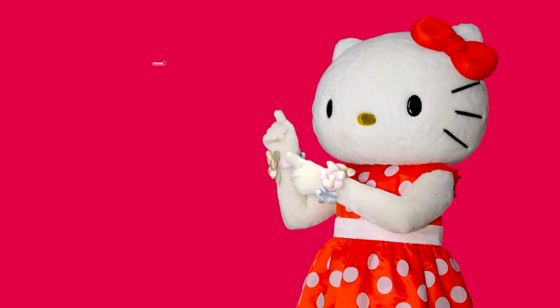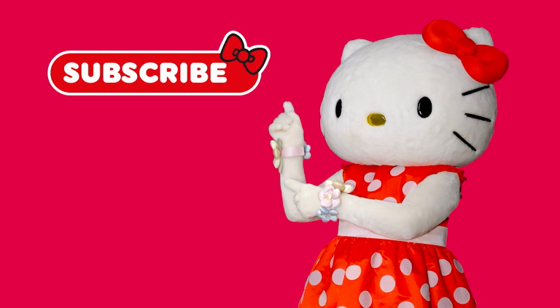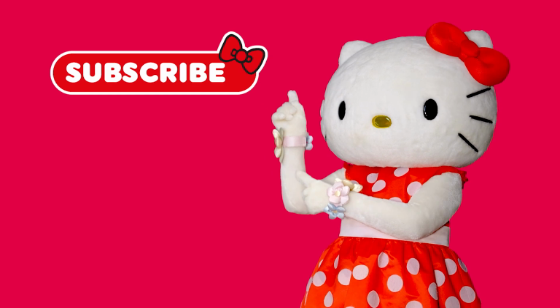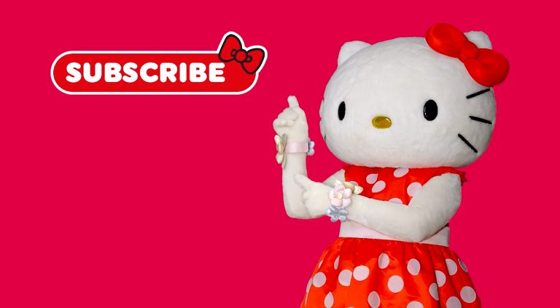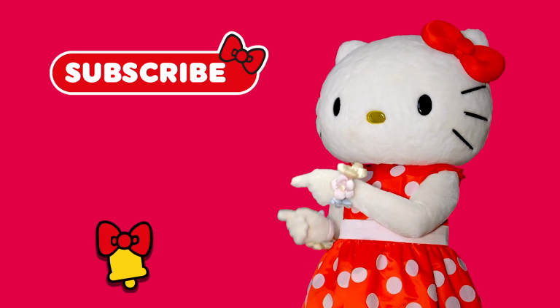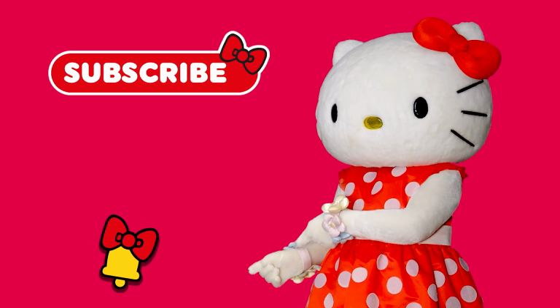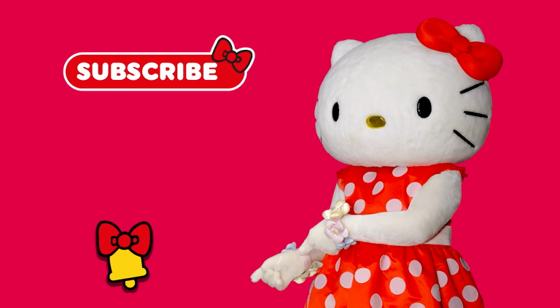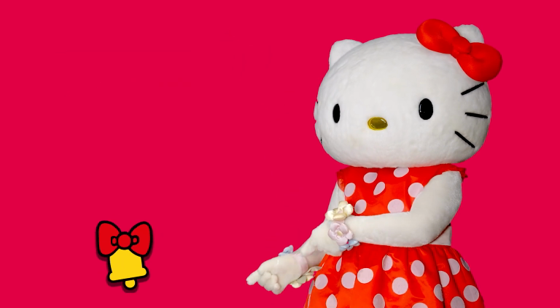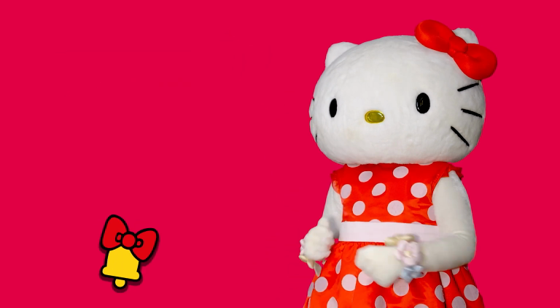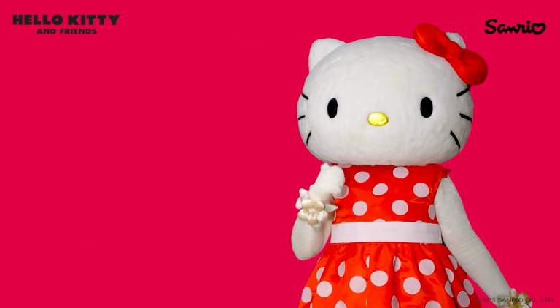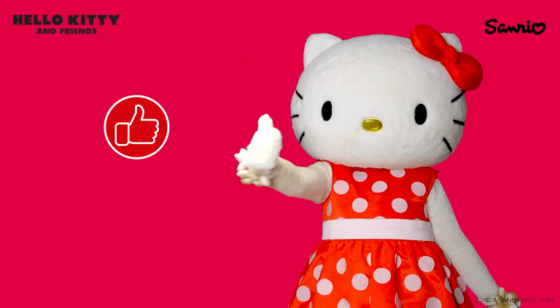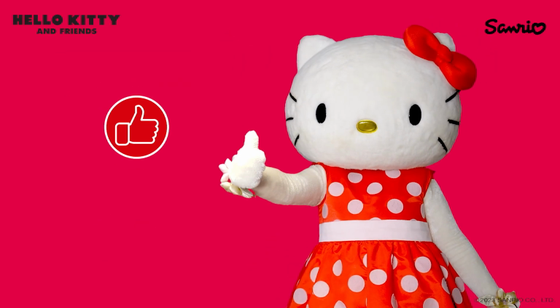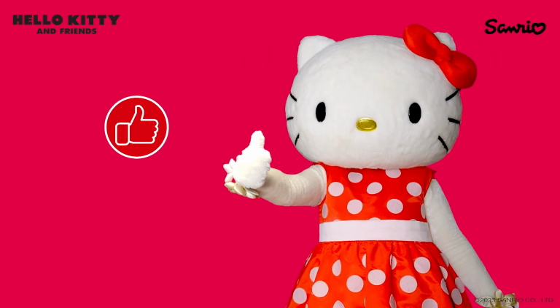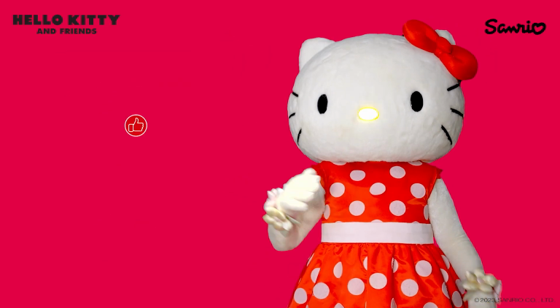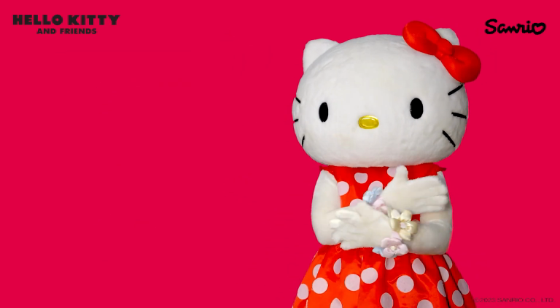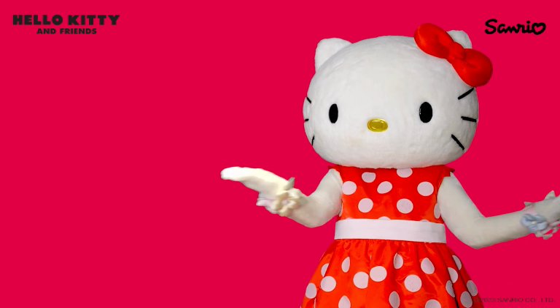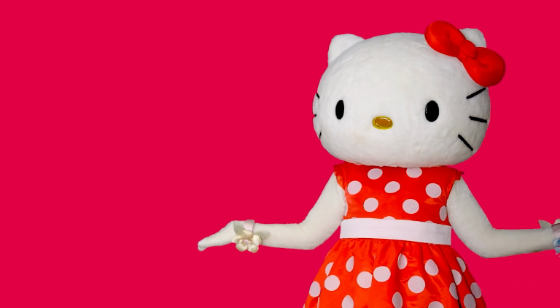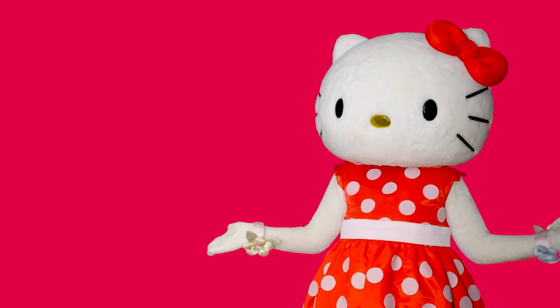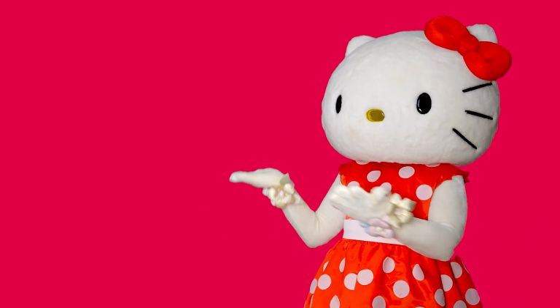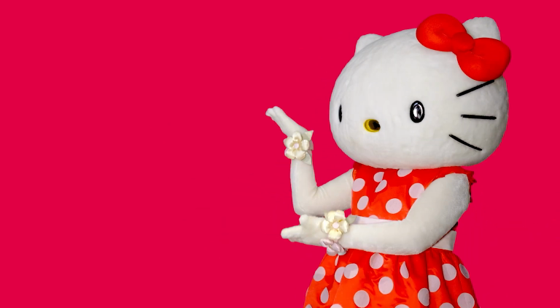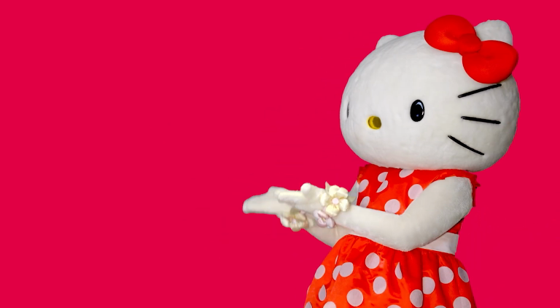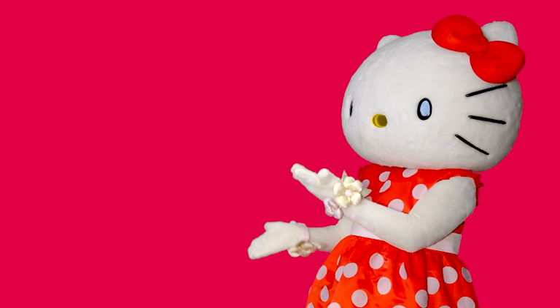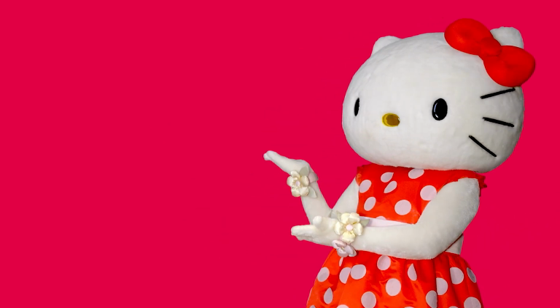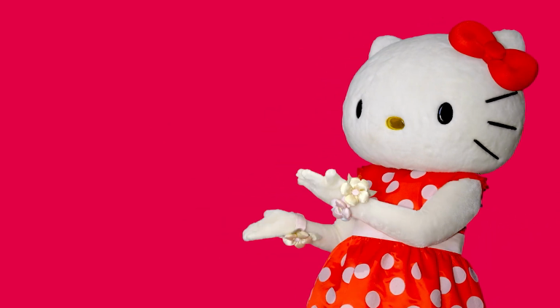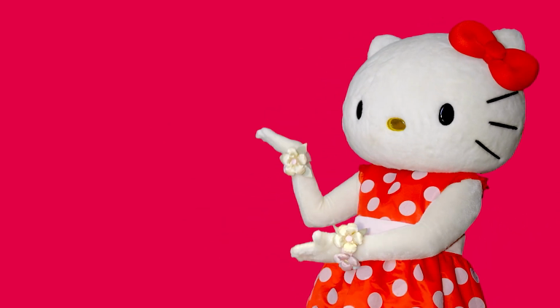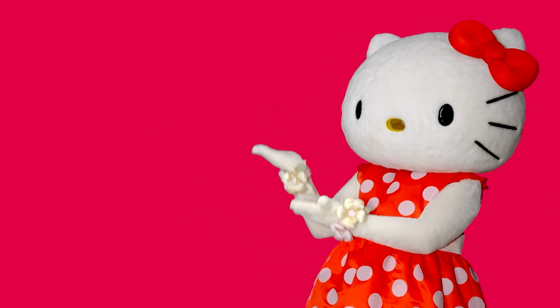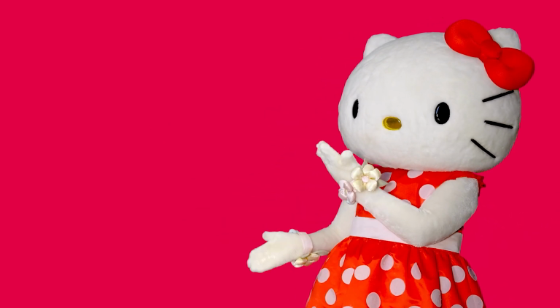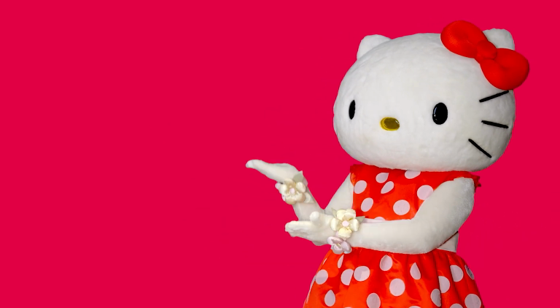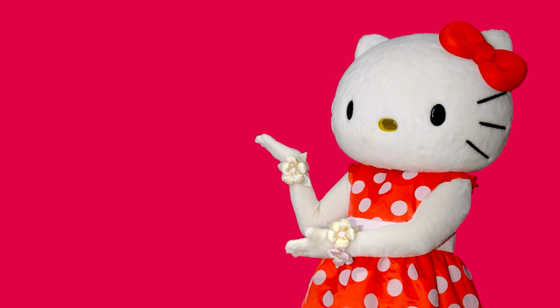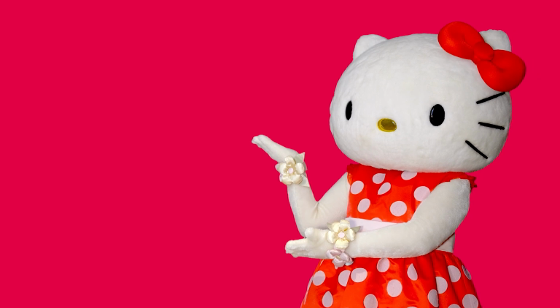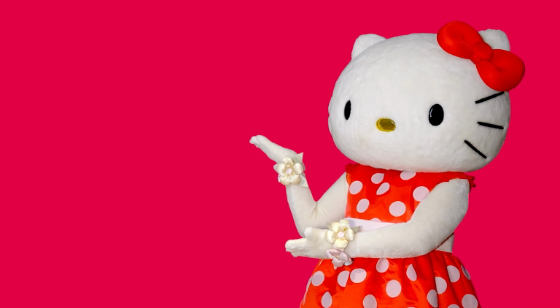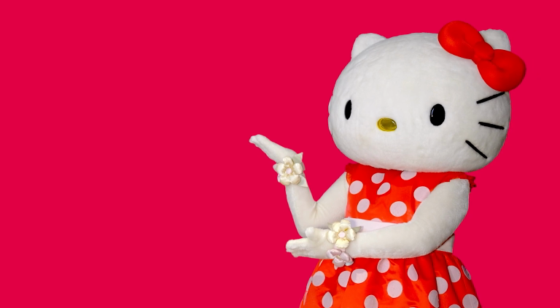Subscribe to the channel and turn on the bell. Click the like button and share the video with your friends. Watch Hello Kitty and Friends Adventures on the channel. See you soon!